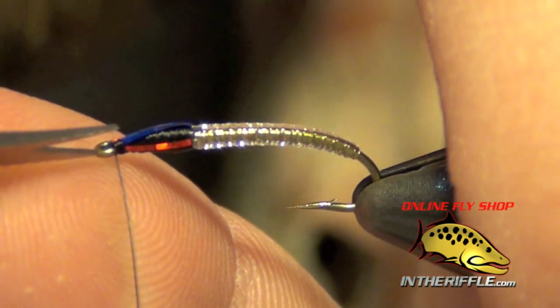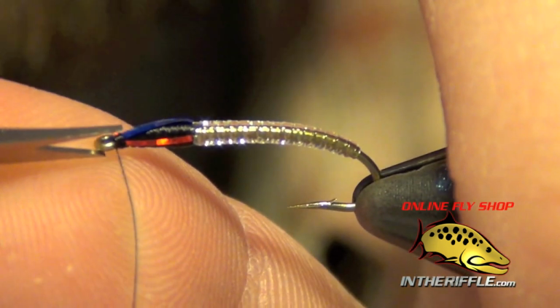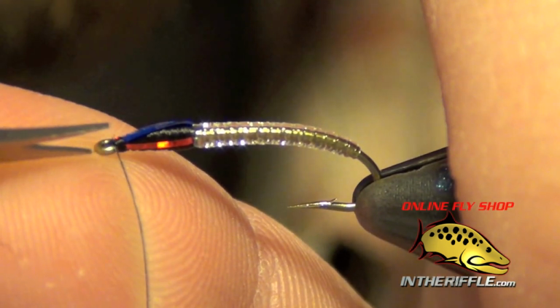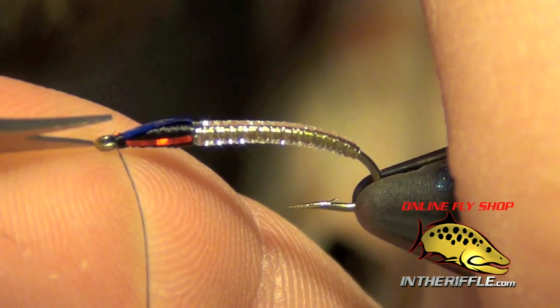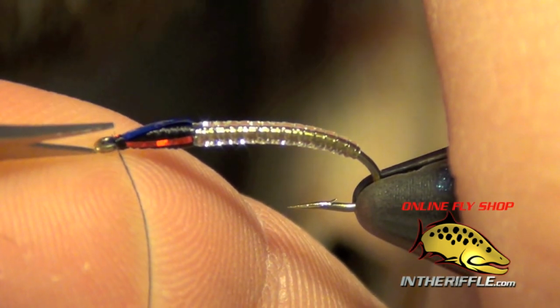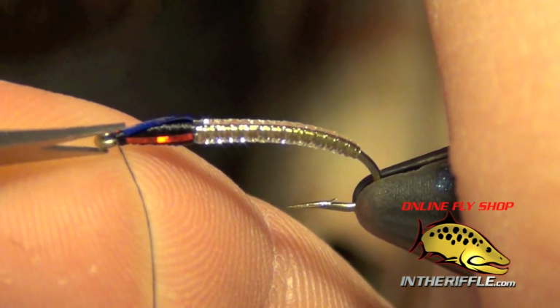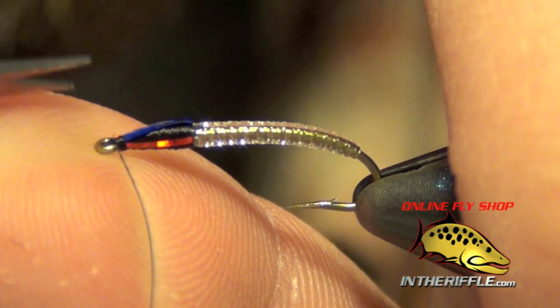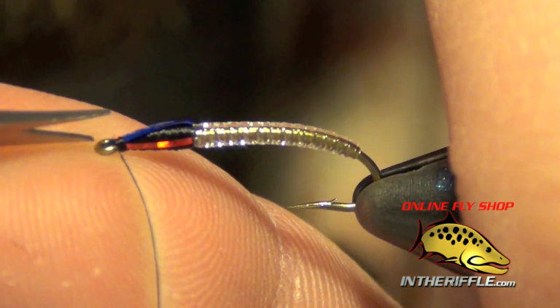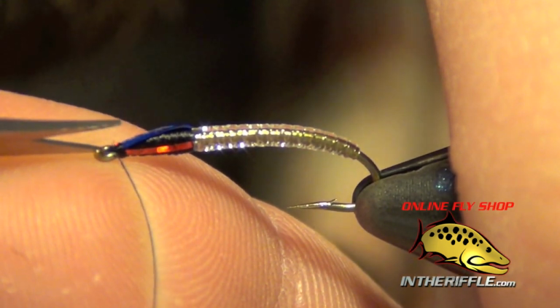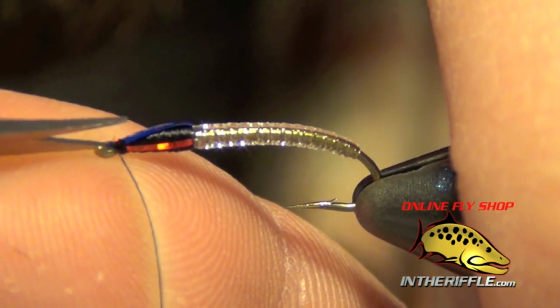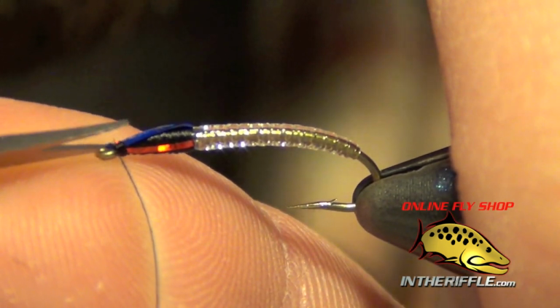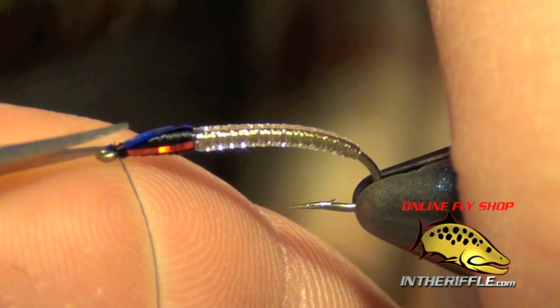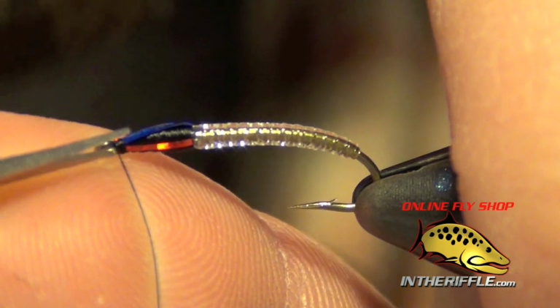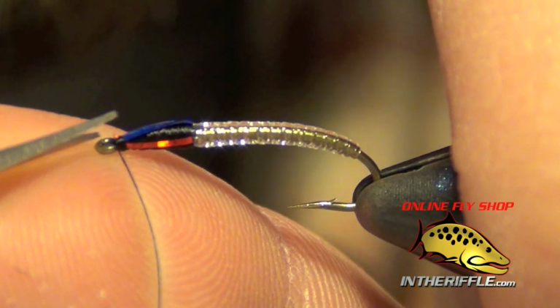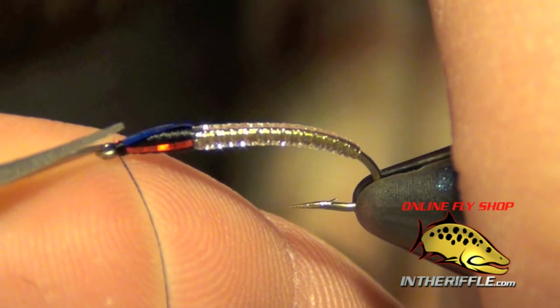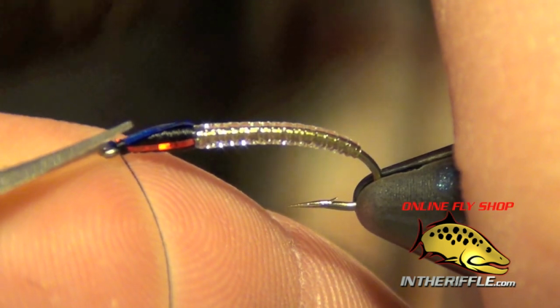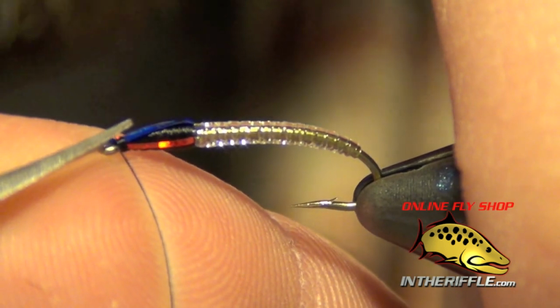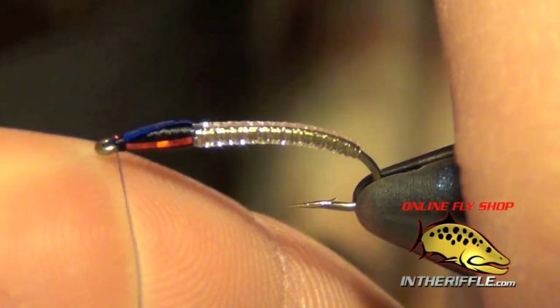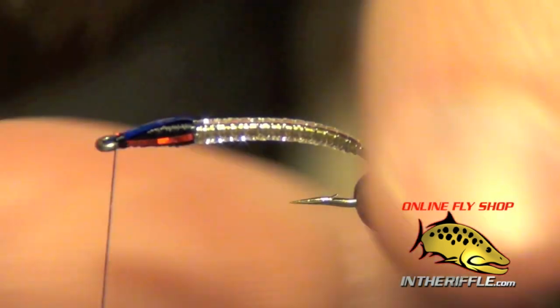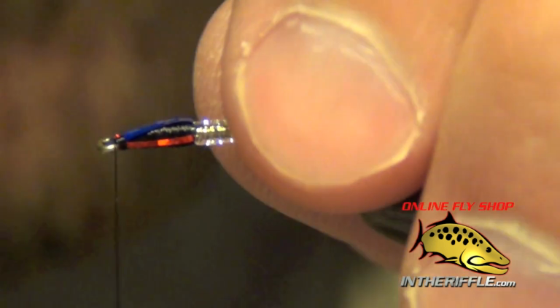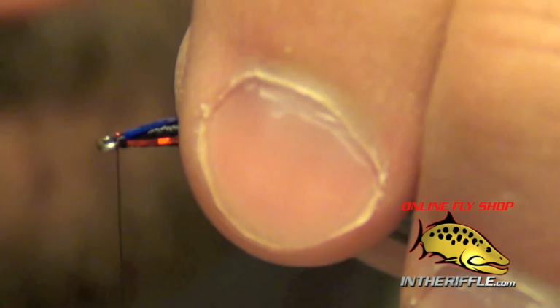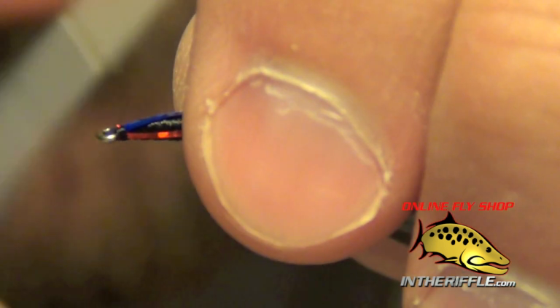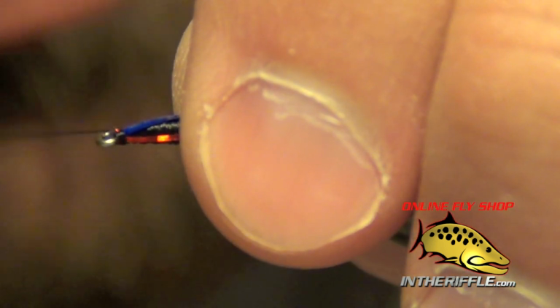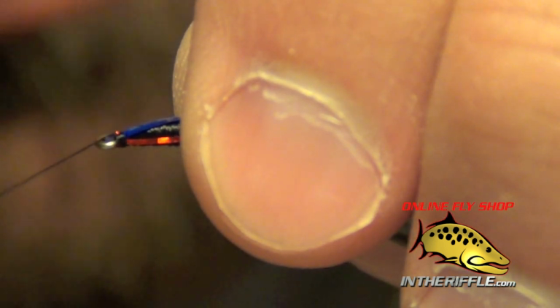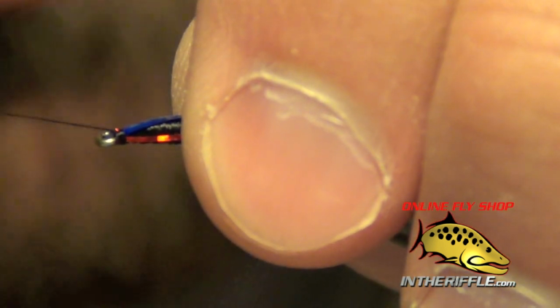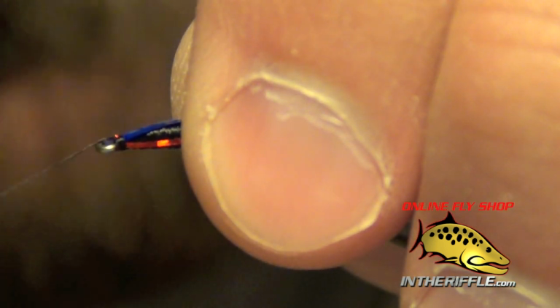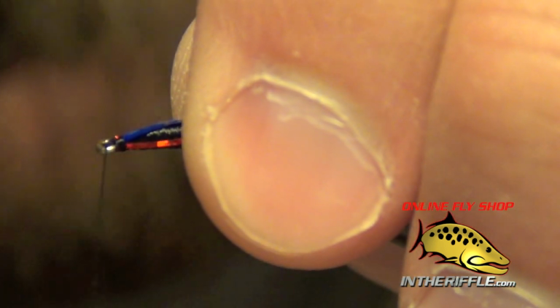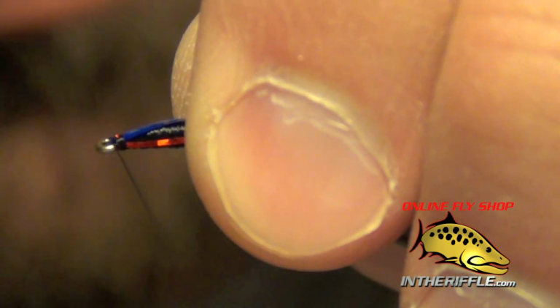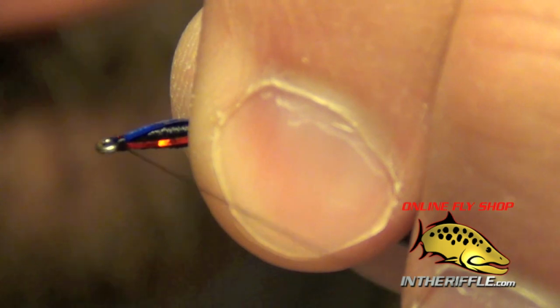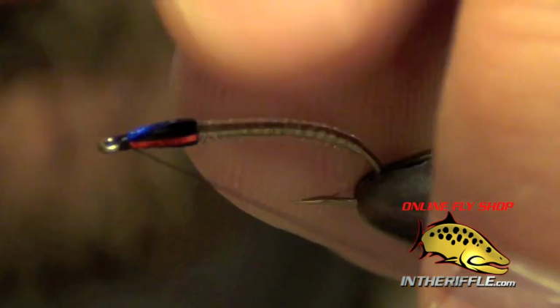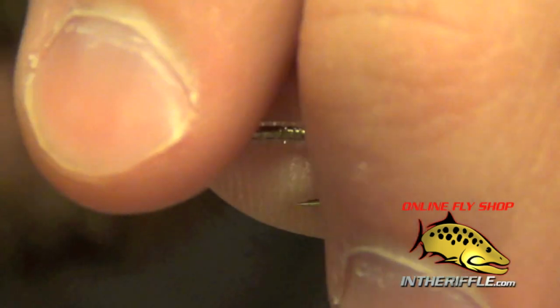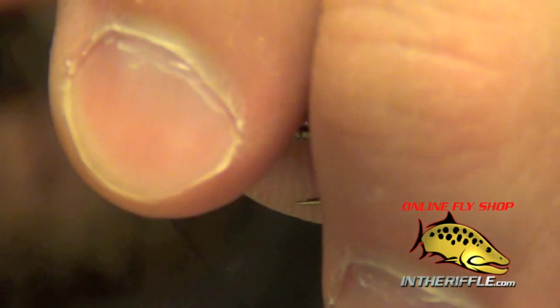Then I can trim out all those pieces of flashabou. One of the pieces I left a little bit of a tag end here — I'll try to prop it up so I can get under it with my thread.